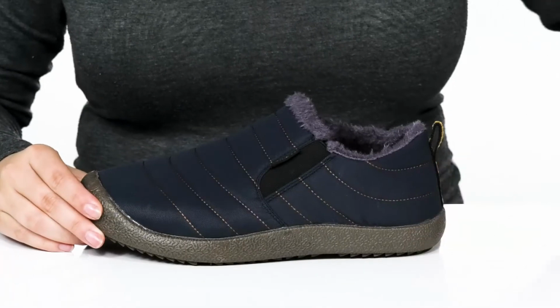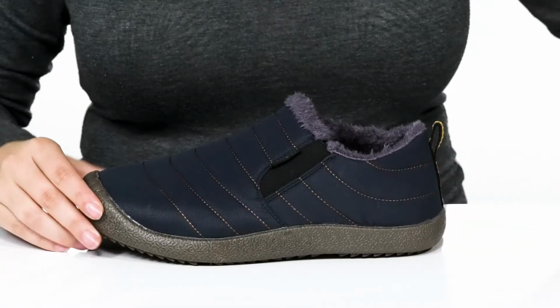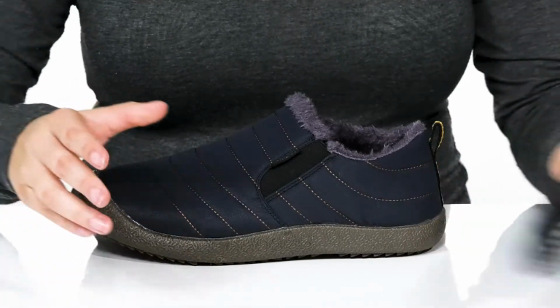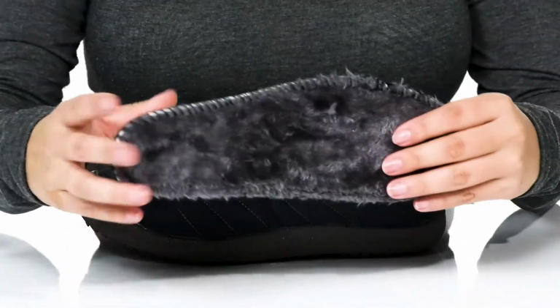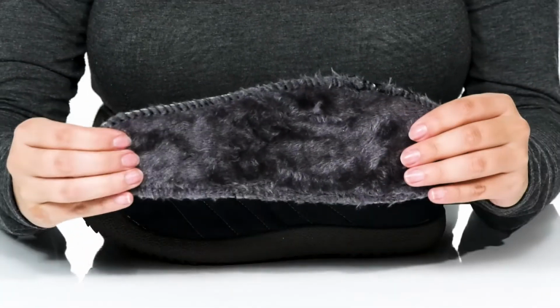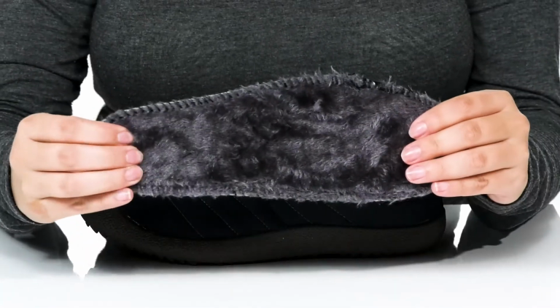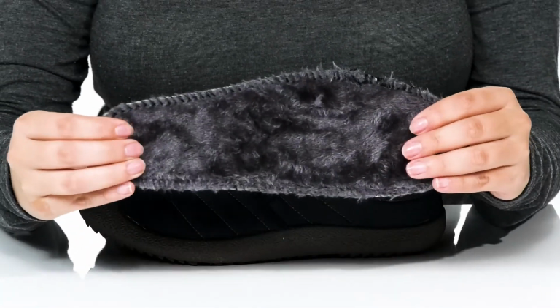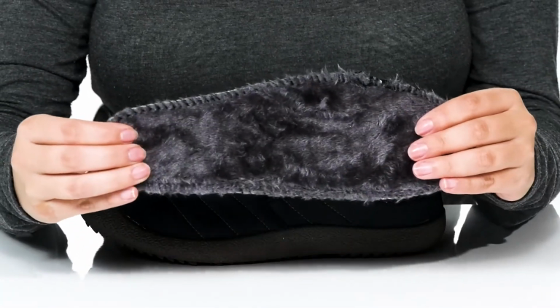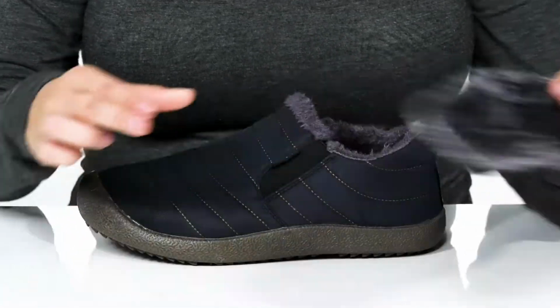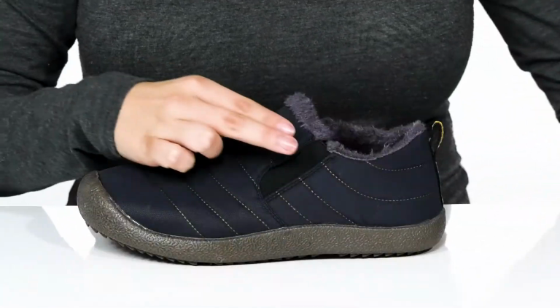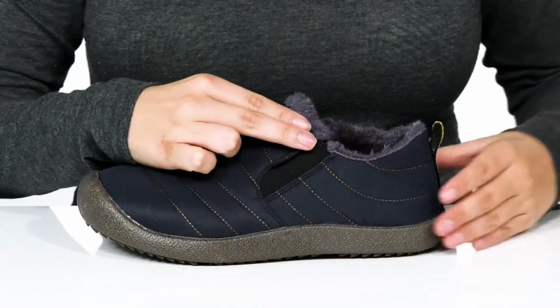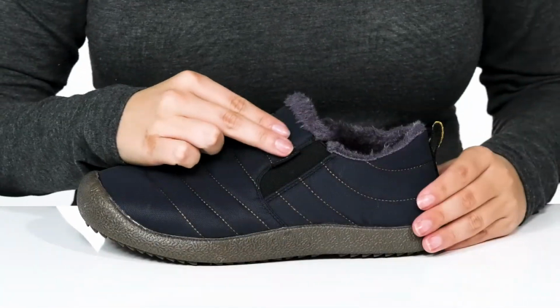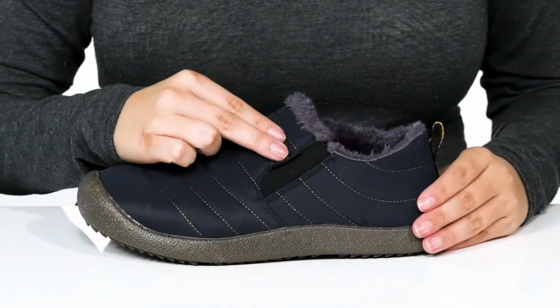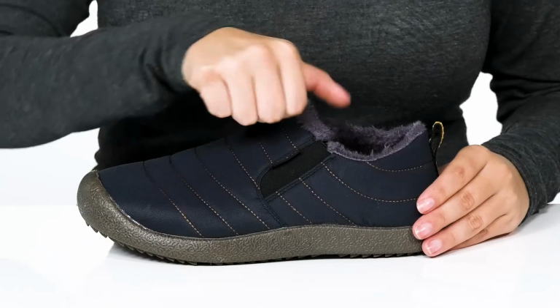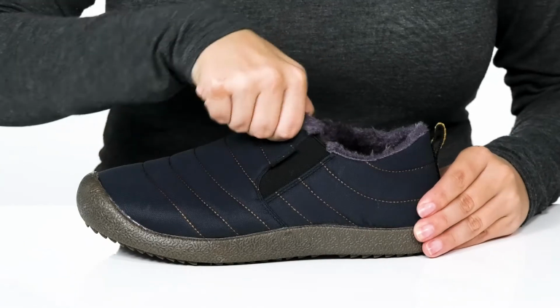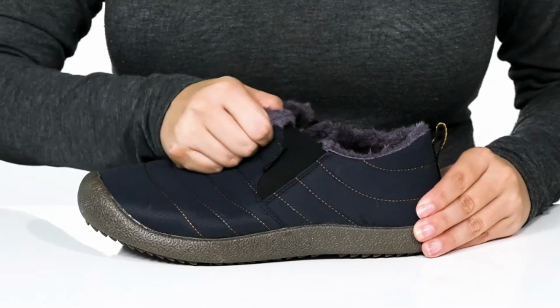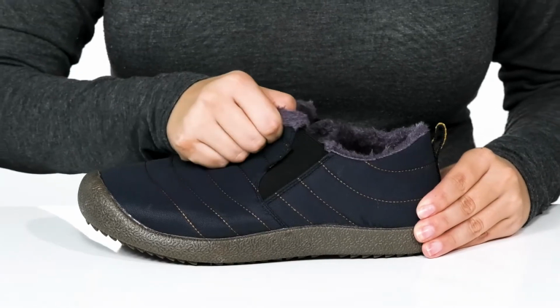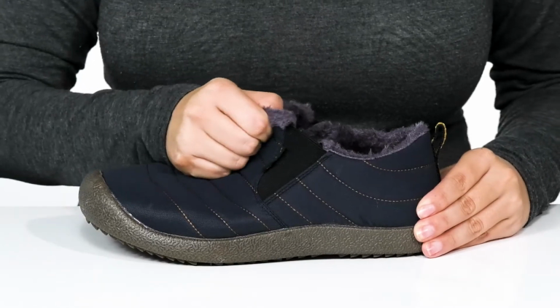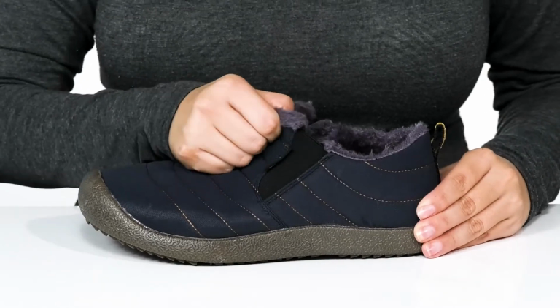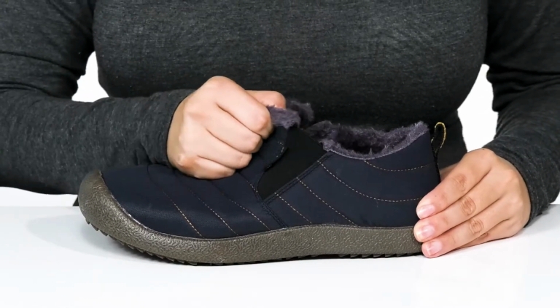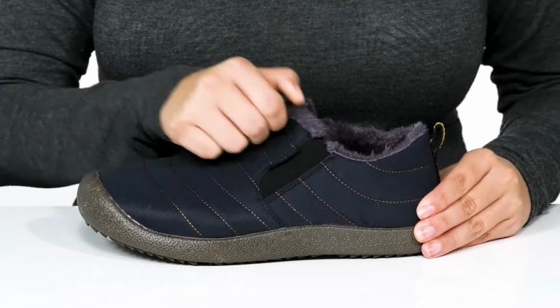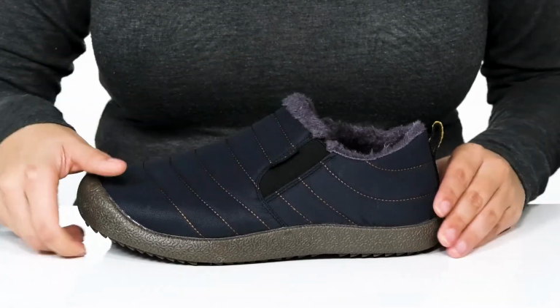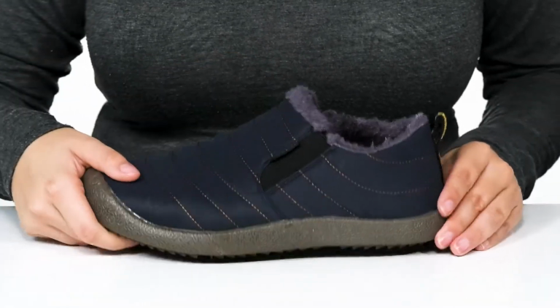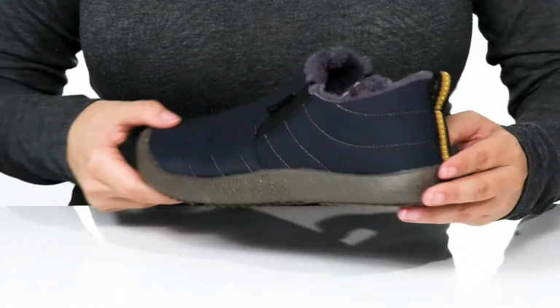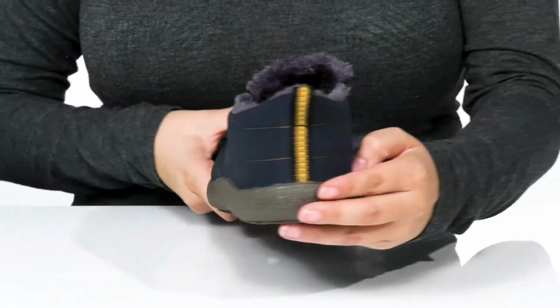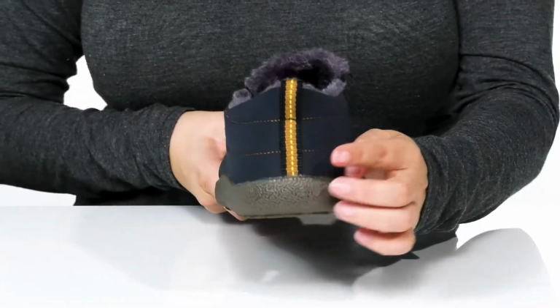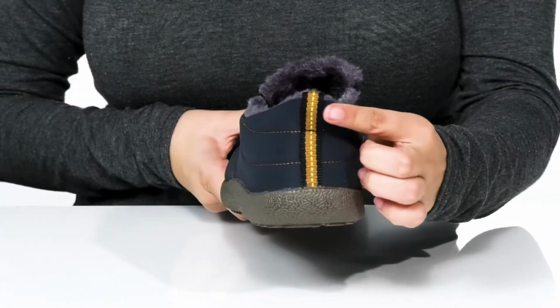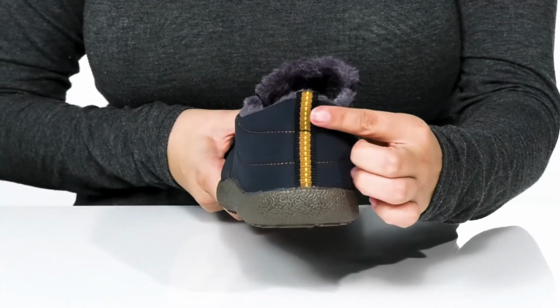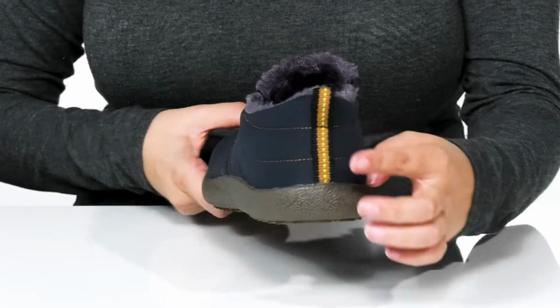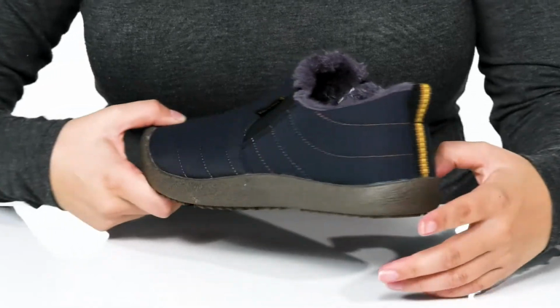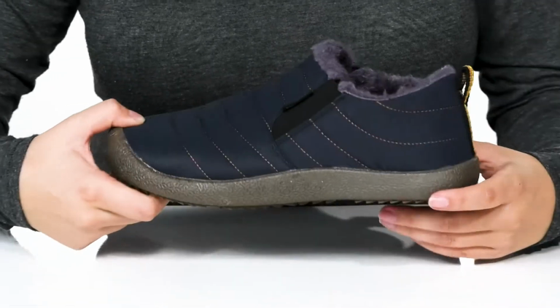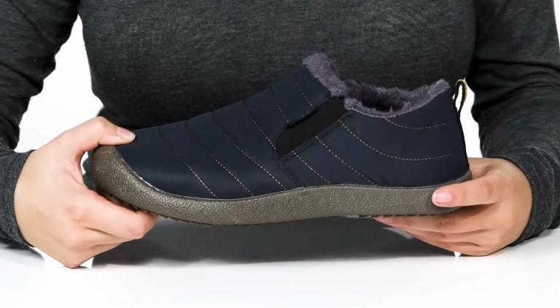These do come with a removable cushioned insole. On each side of the tongue there is goring that will allow these to stretch so you can slip them on very easily. They also have a pull tab on the back to assist you.